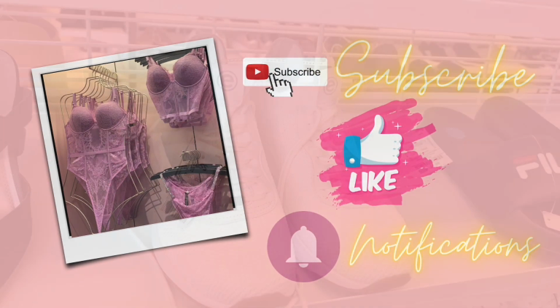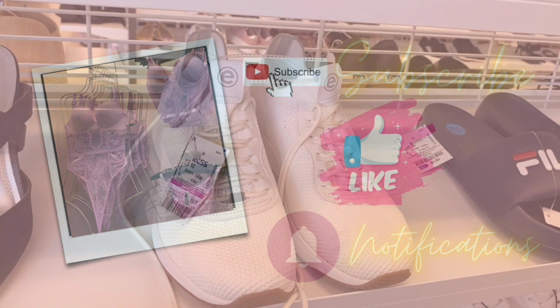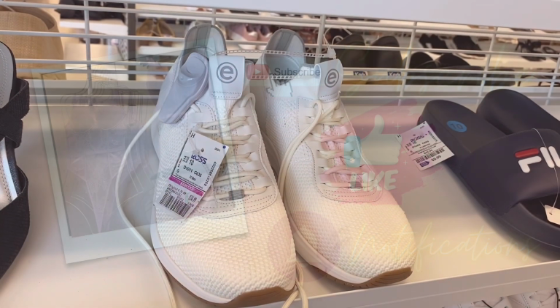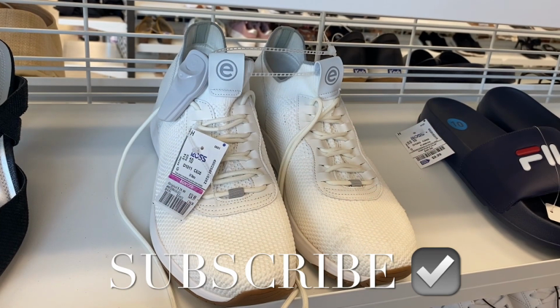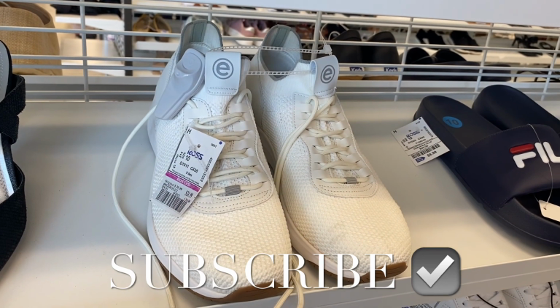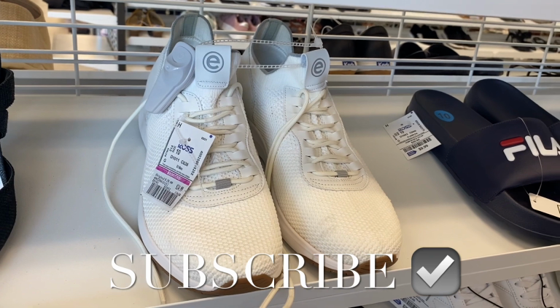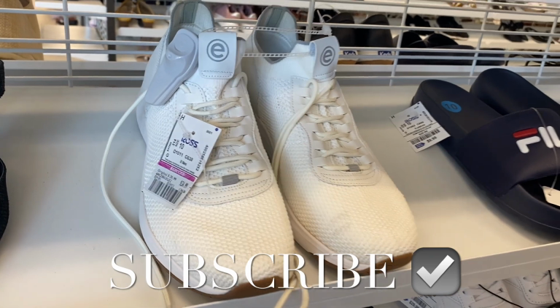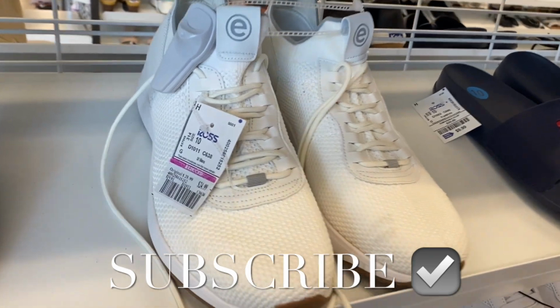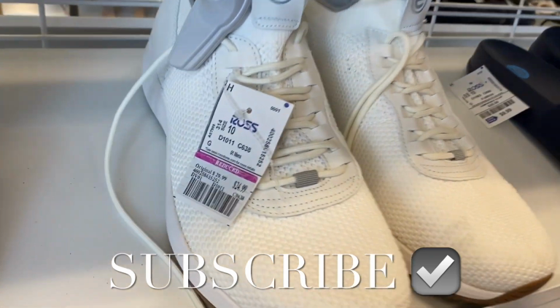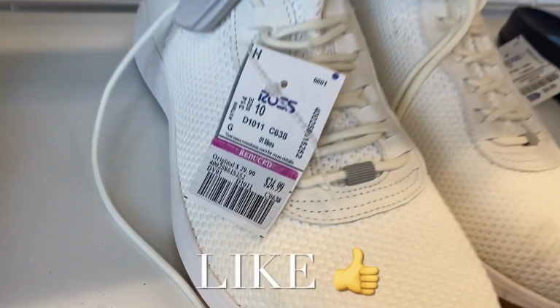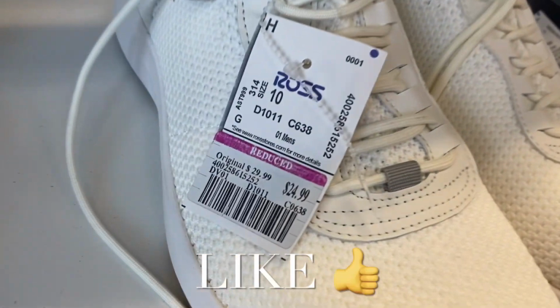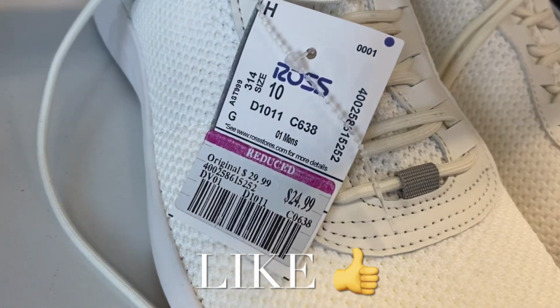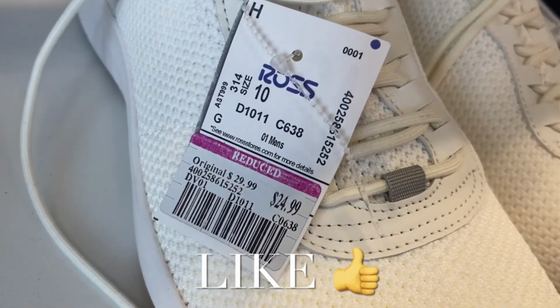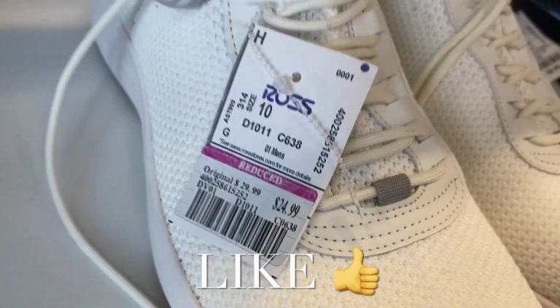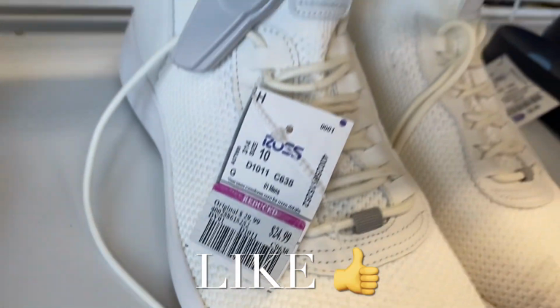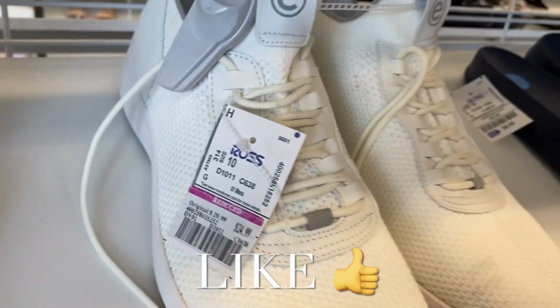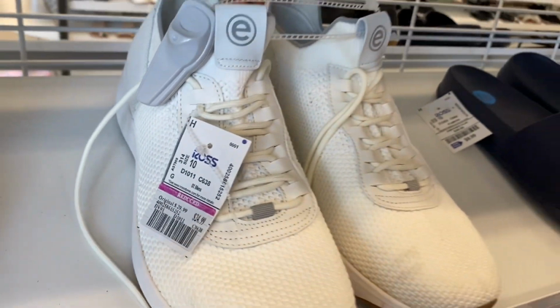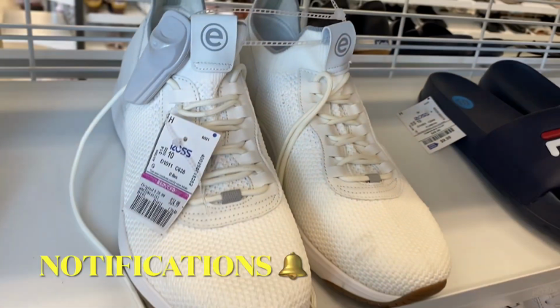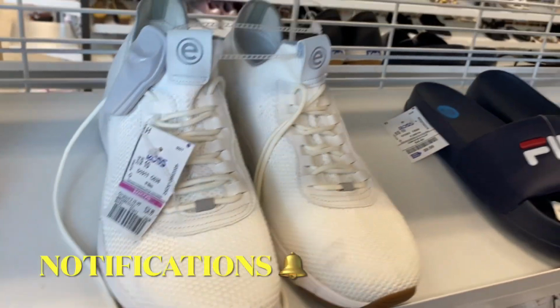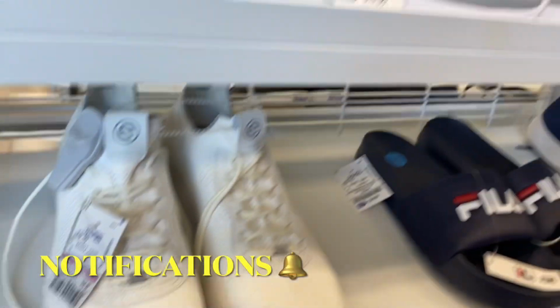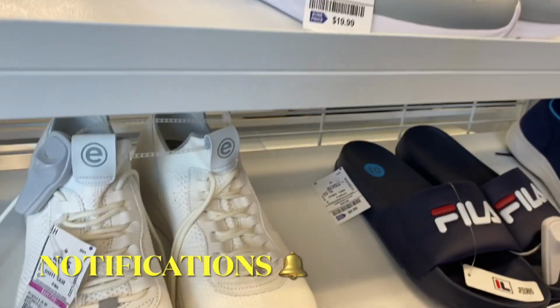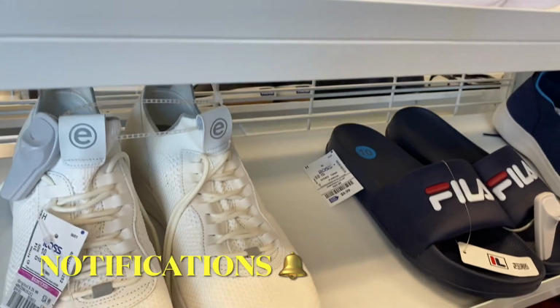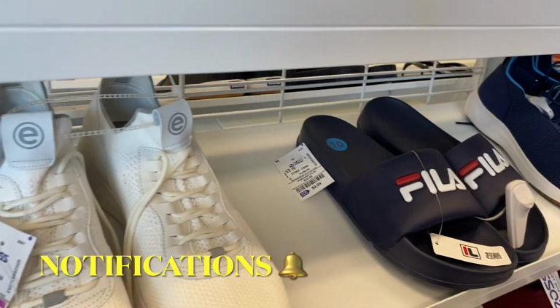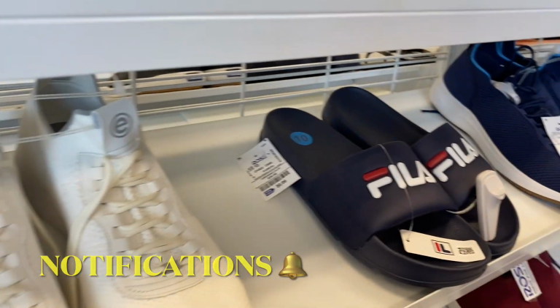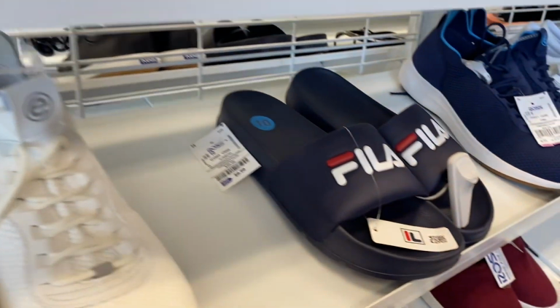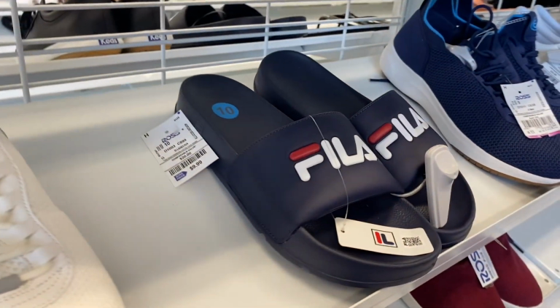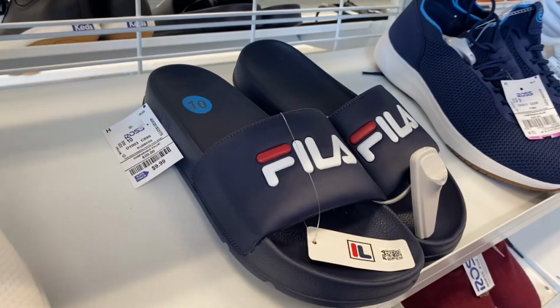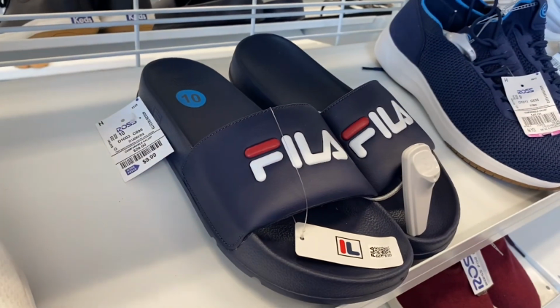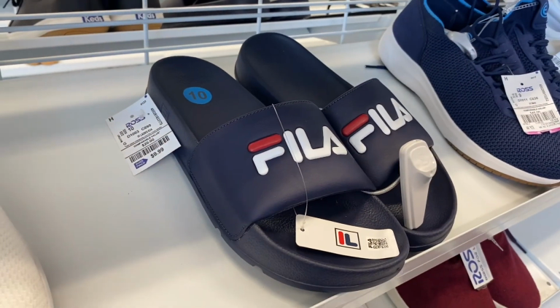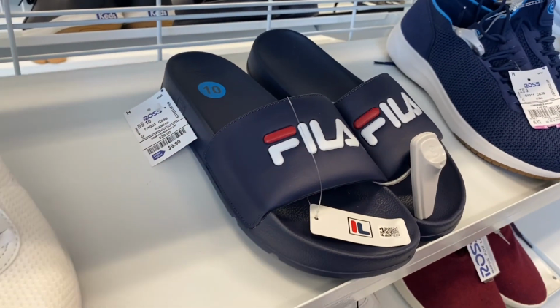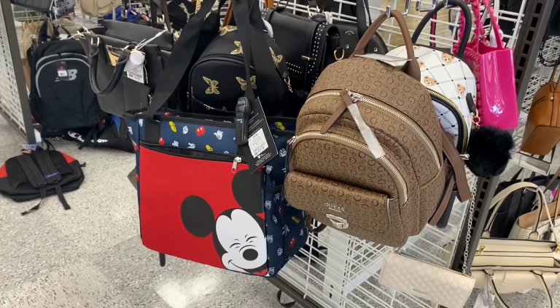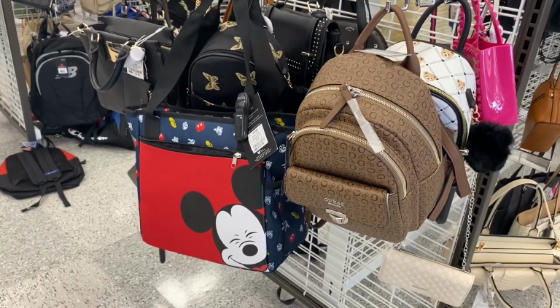Hey, welcome back to my channel! I'm at Ross to see what's new or what's on clearance. They have these here for $24.99 and then they also have these Filas here for $9.99.